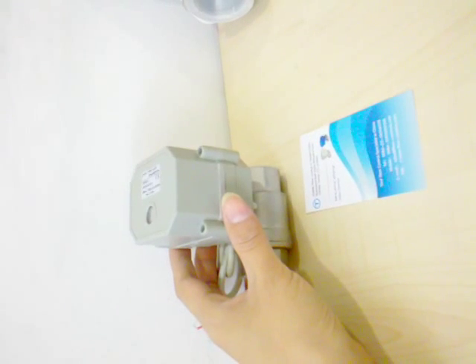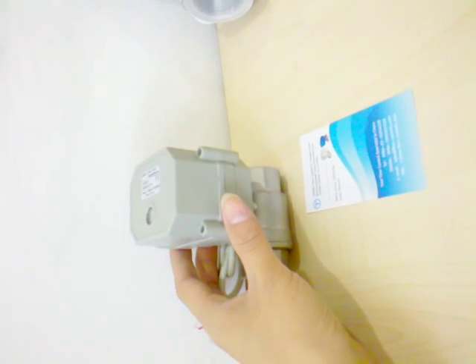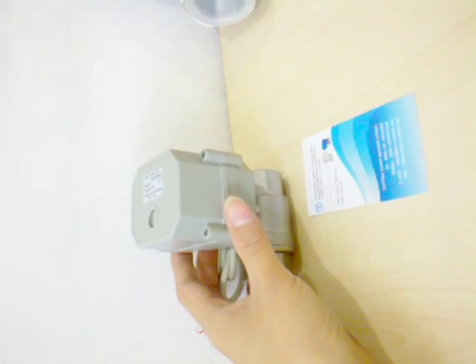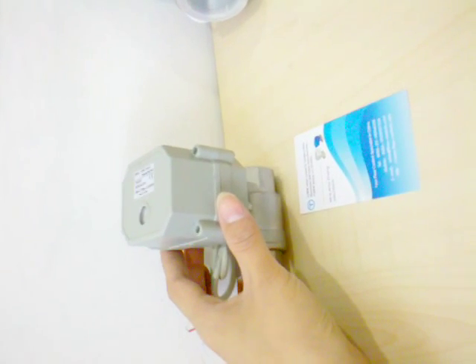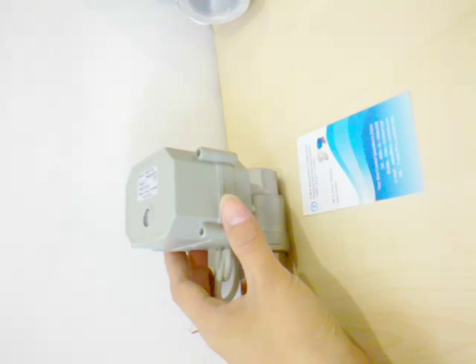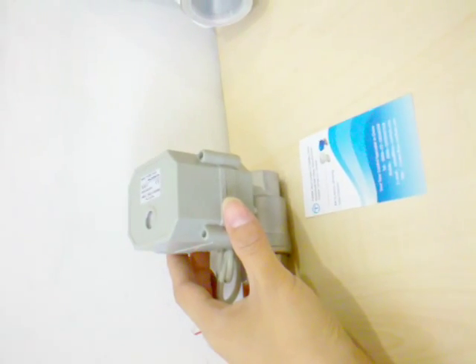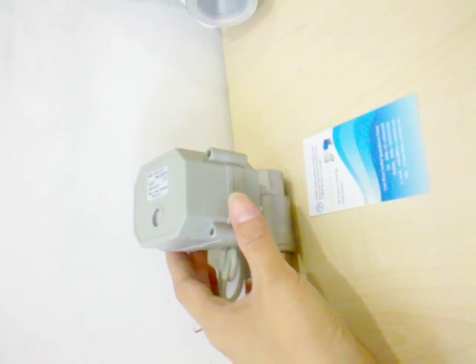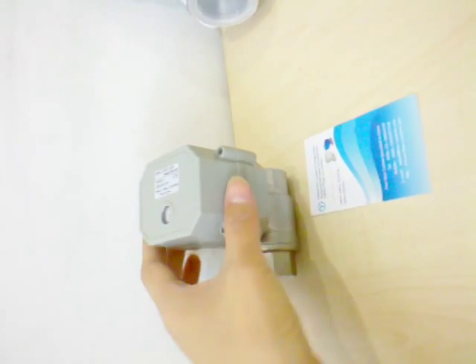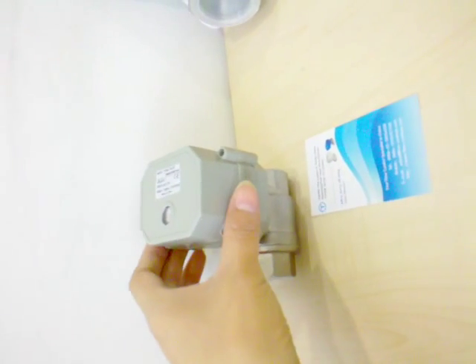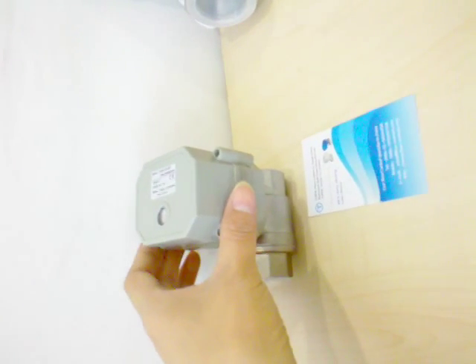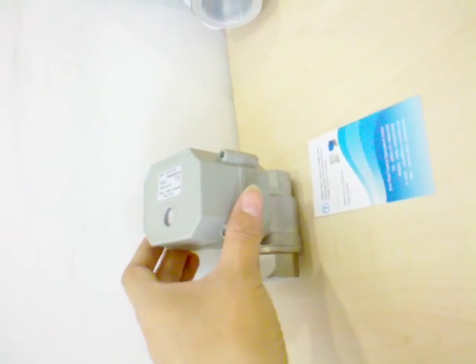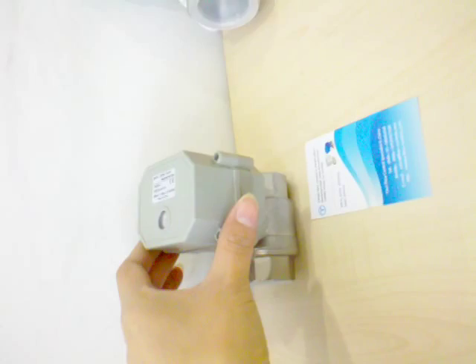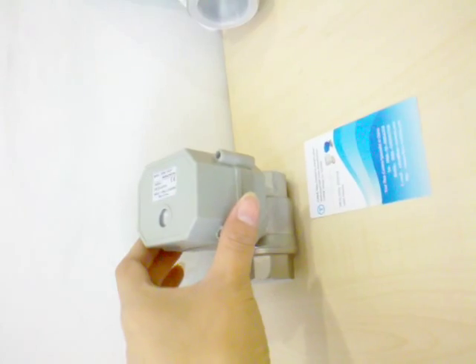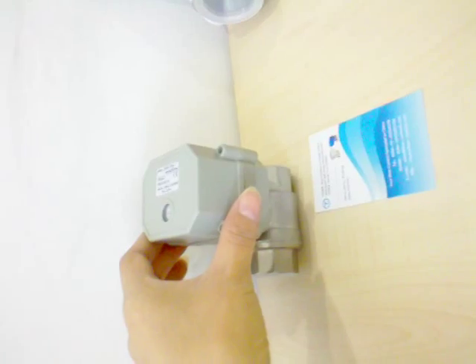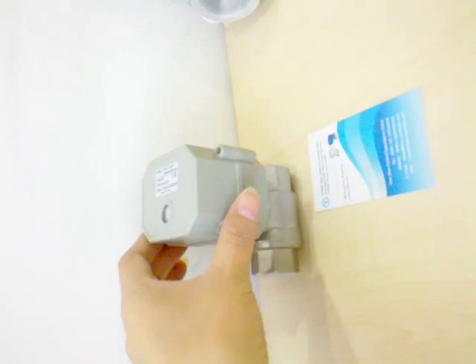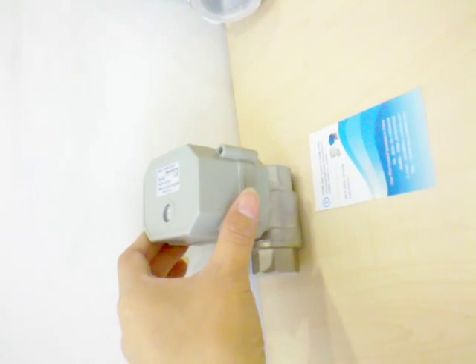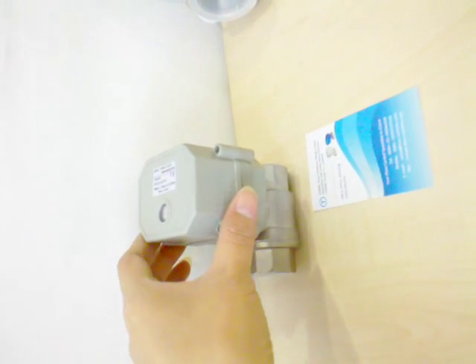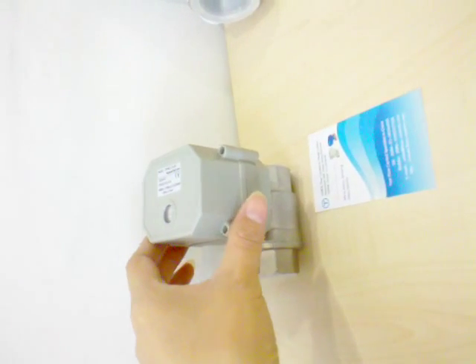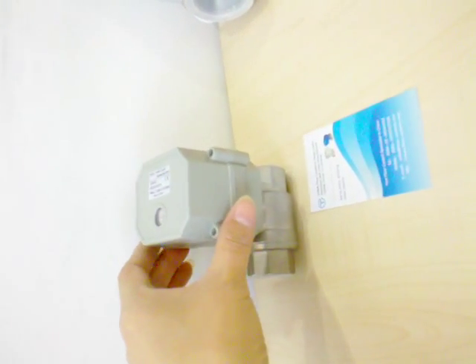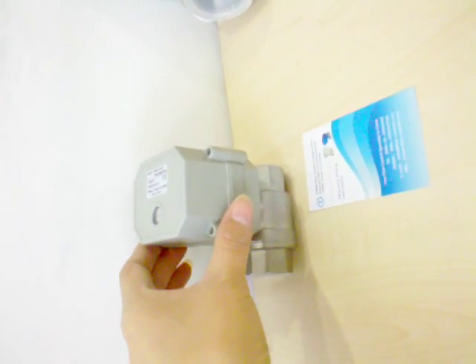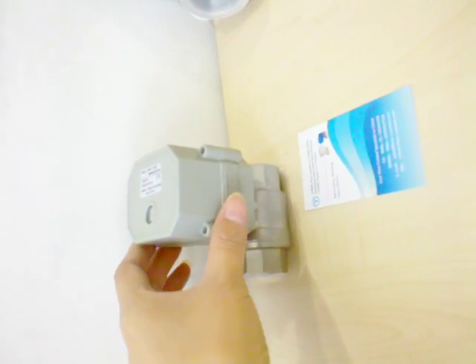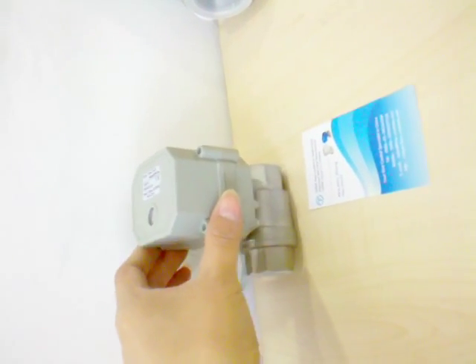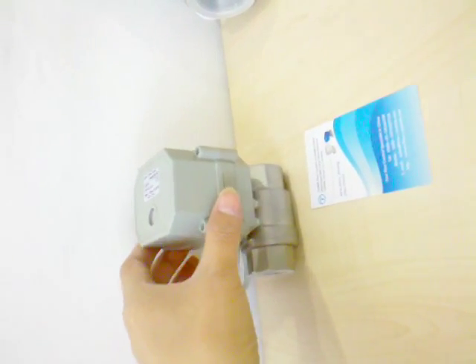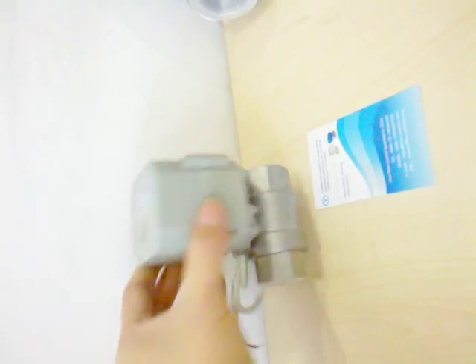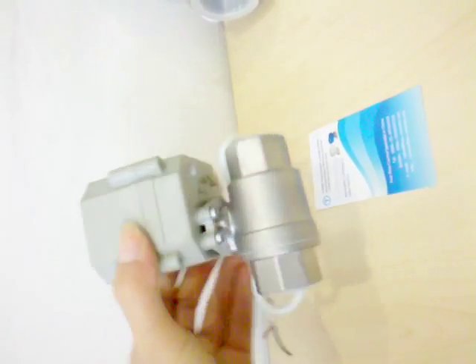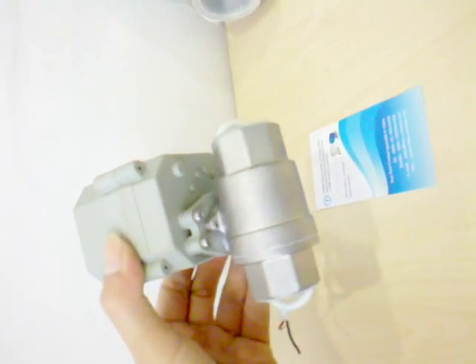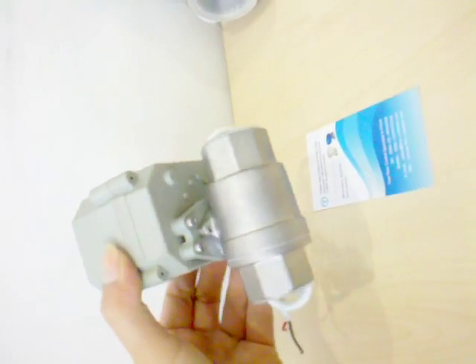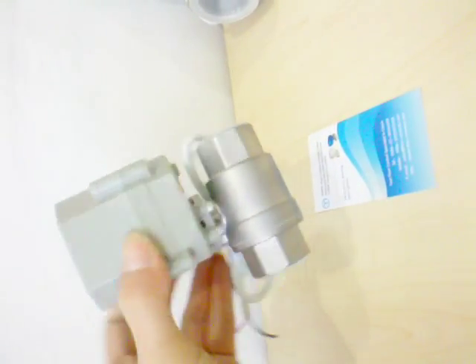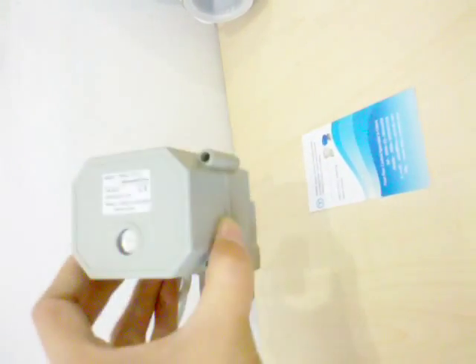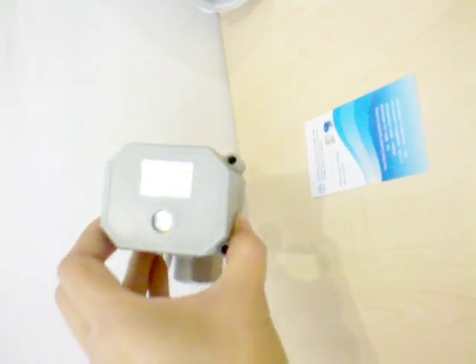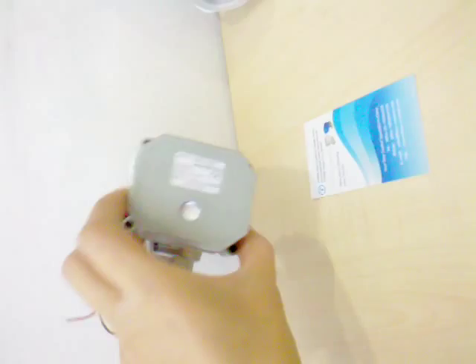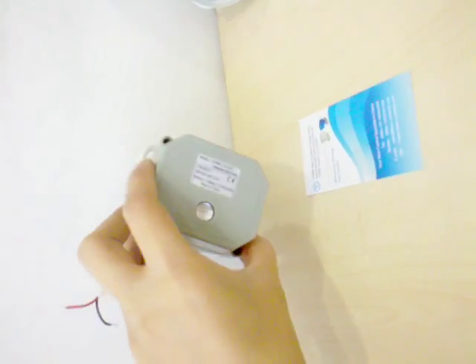Hello, this is Amy from Tofine, T-O-F-I-N-E, from China, and this is our 2-way motorized ball valves.